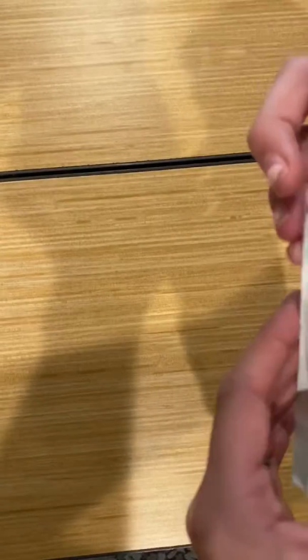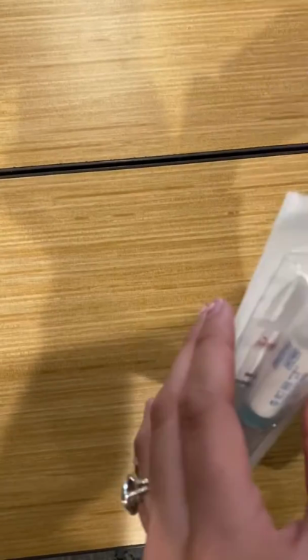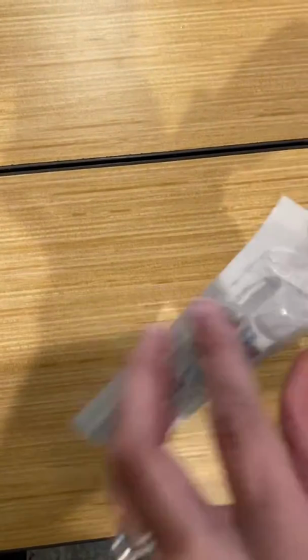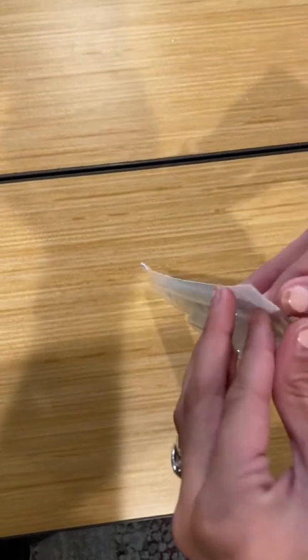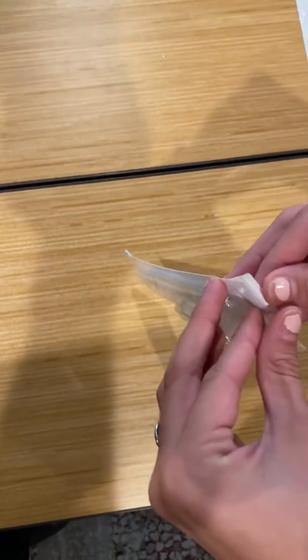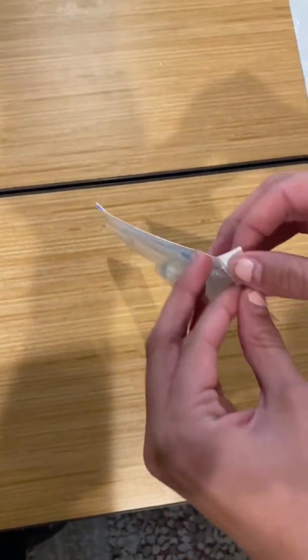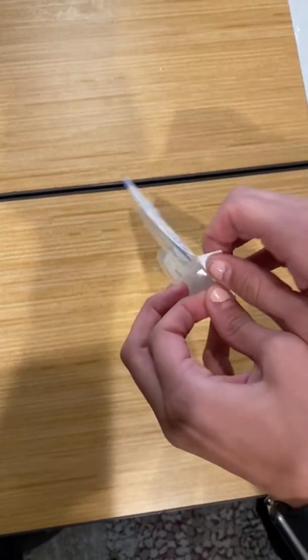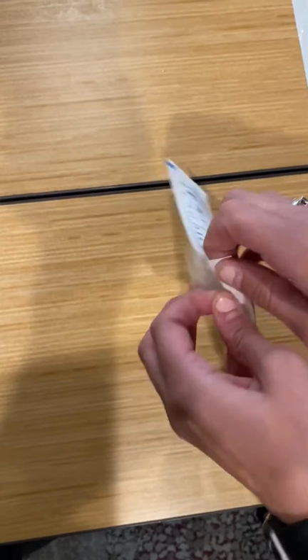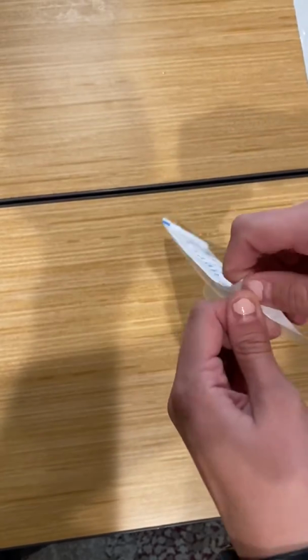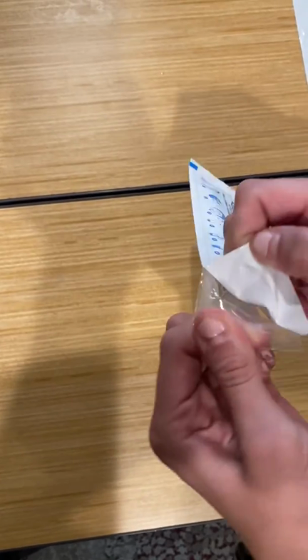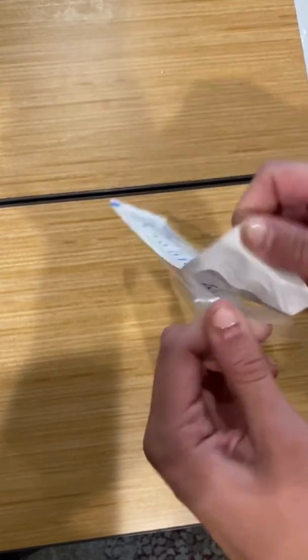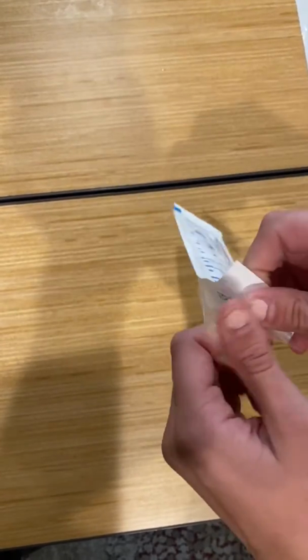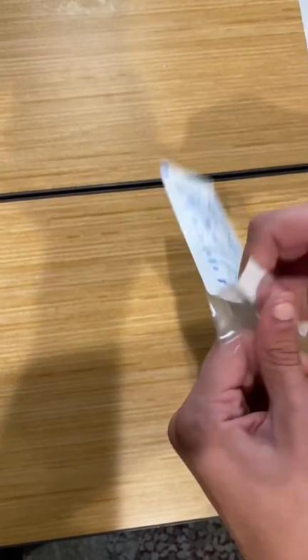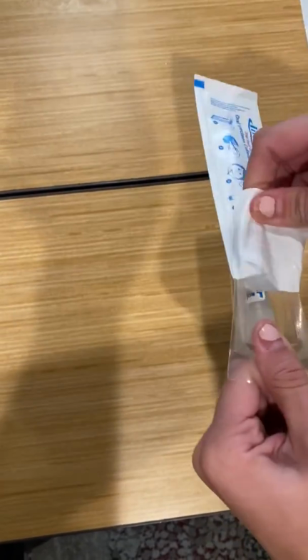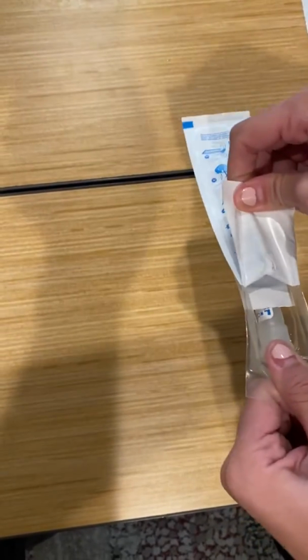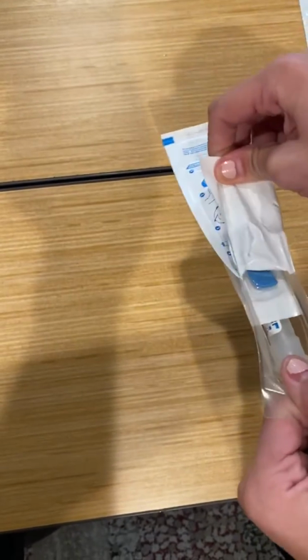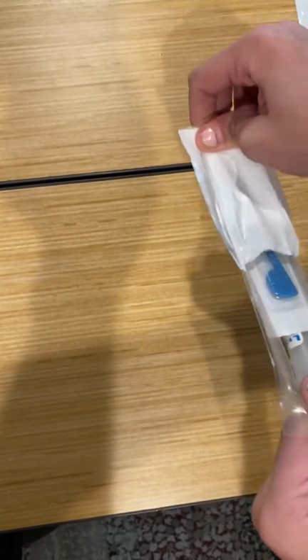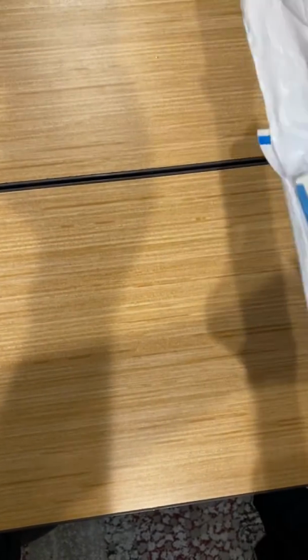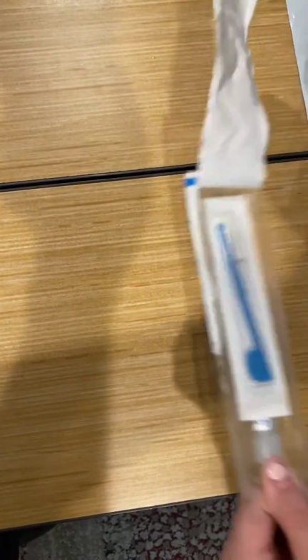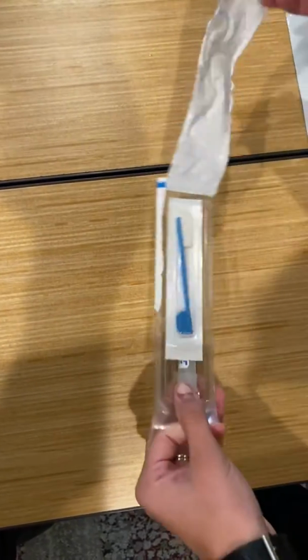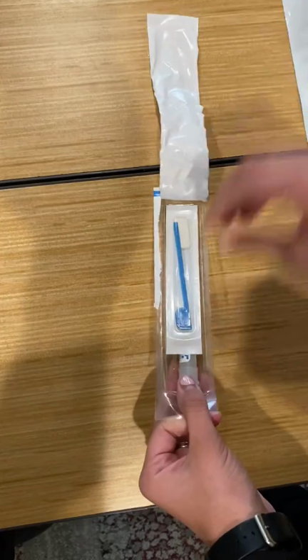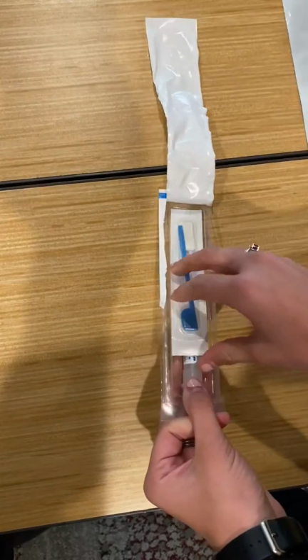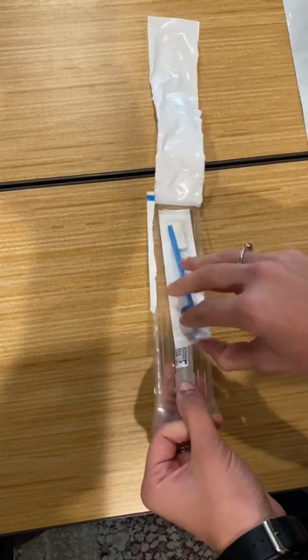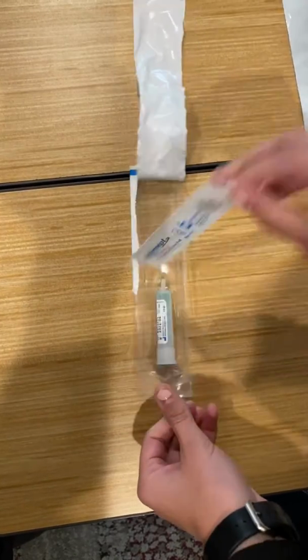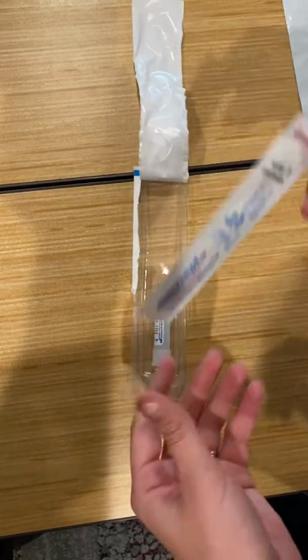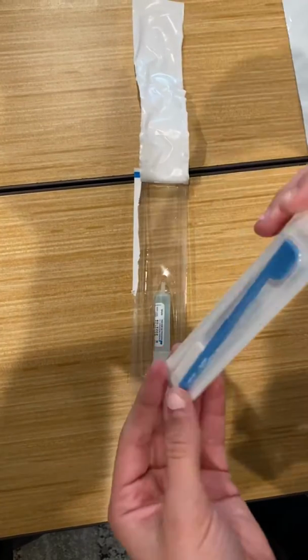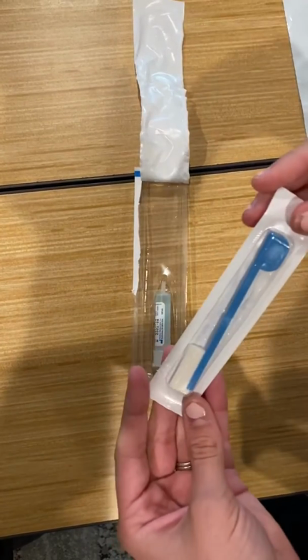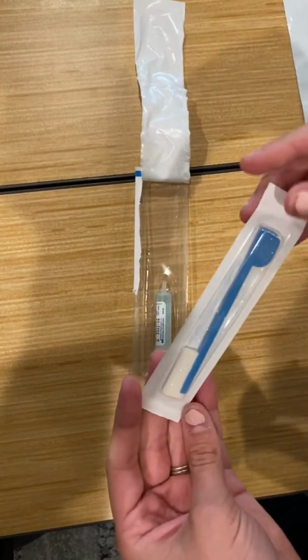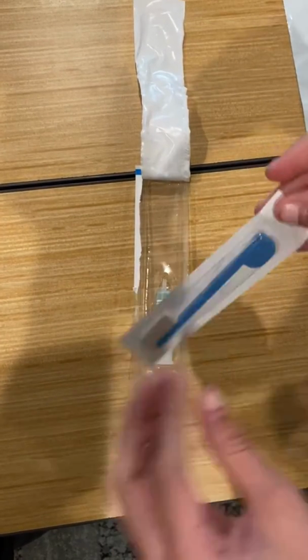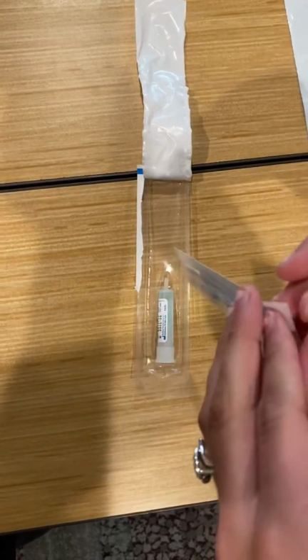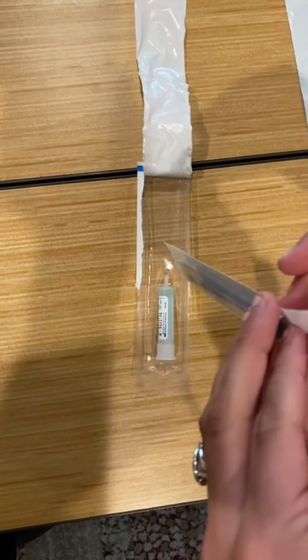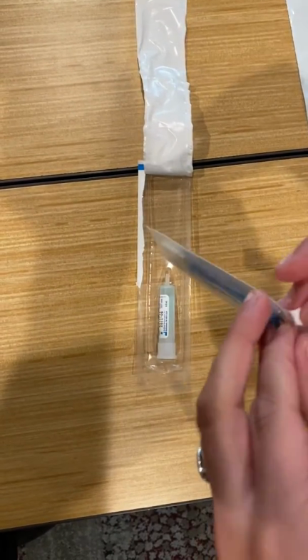When you open this up, it's going to open like this. And then you're going to pull out this section here, so you're going to open this up as well.